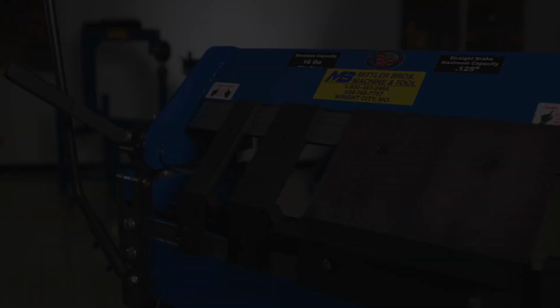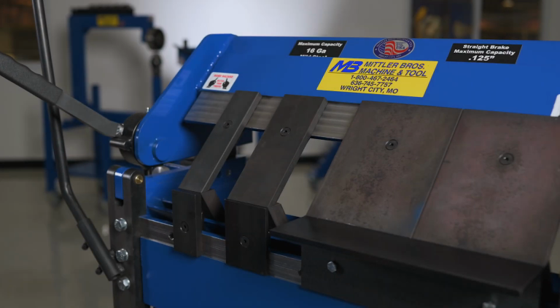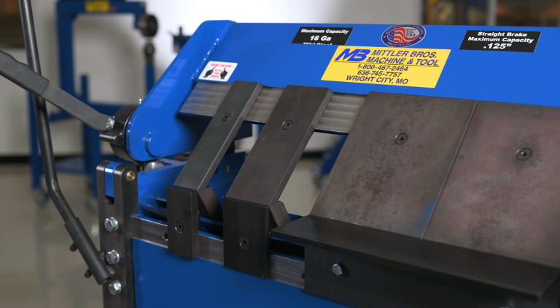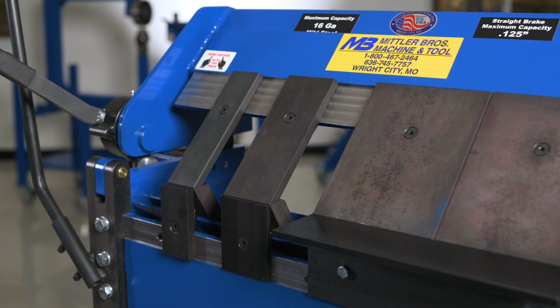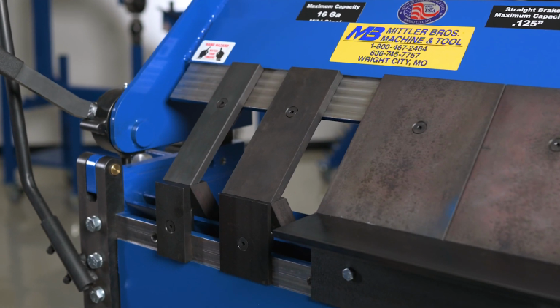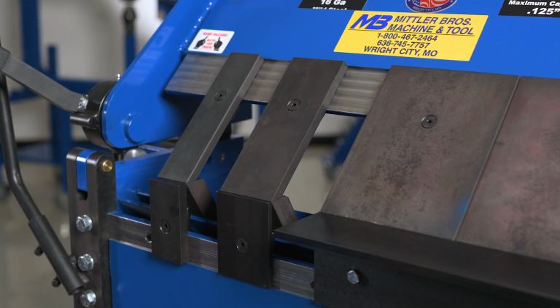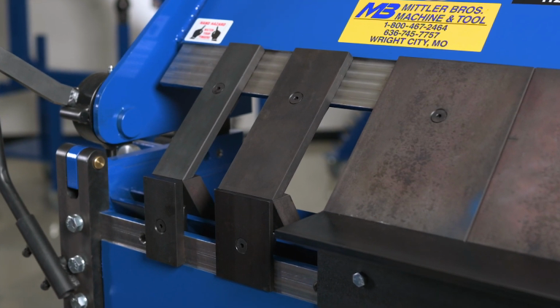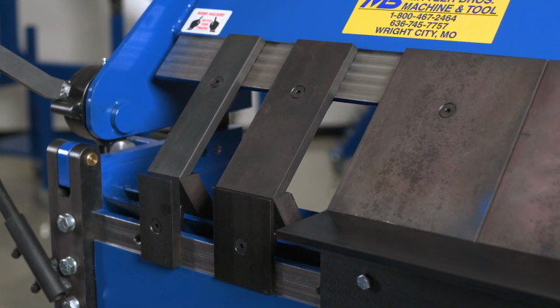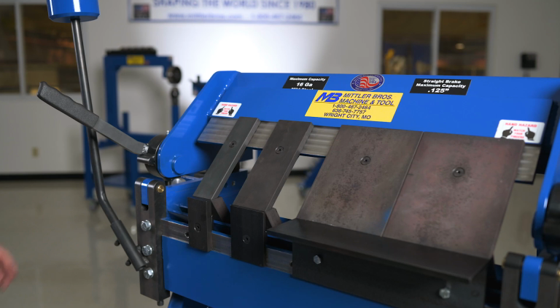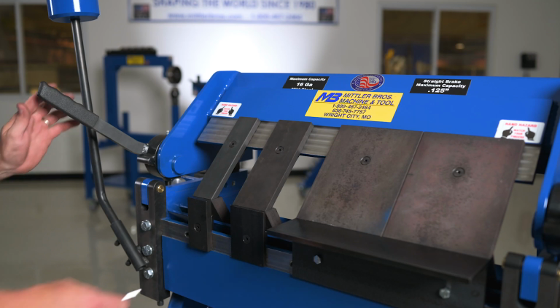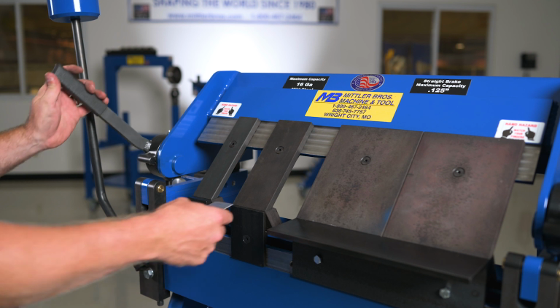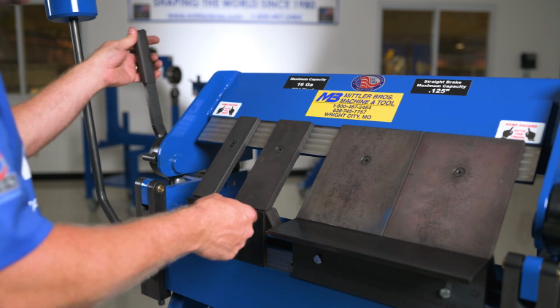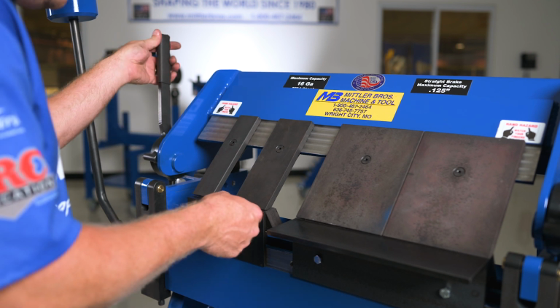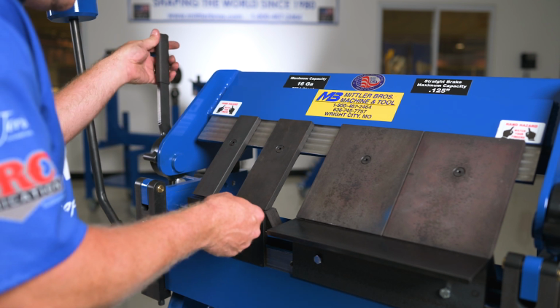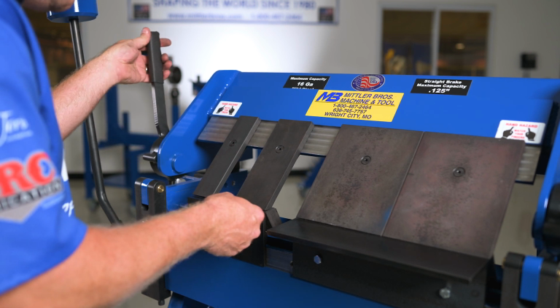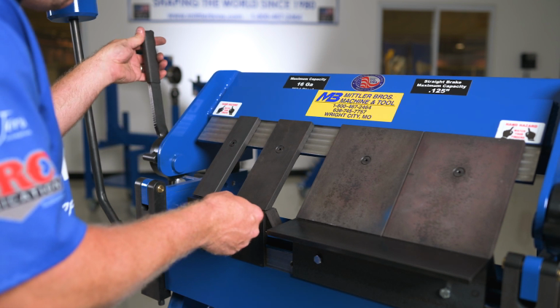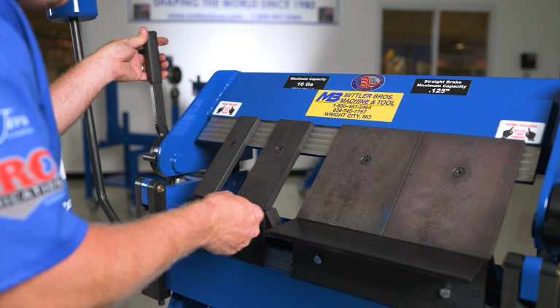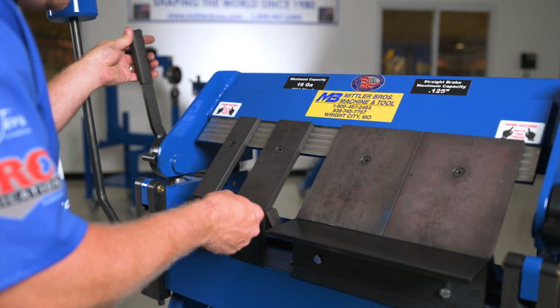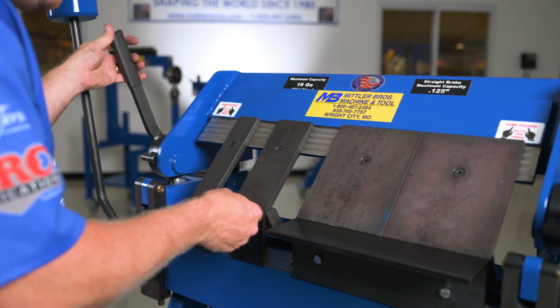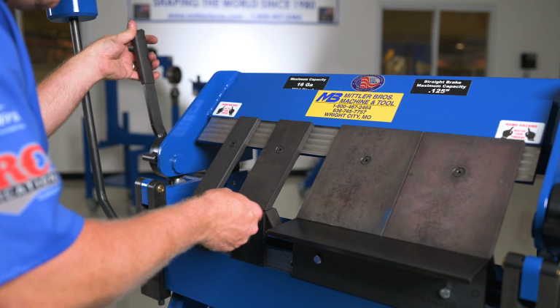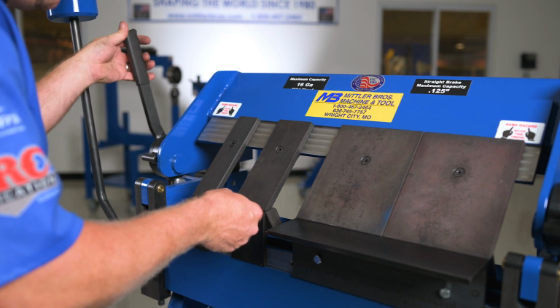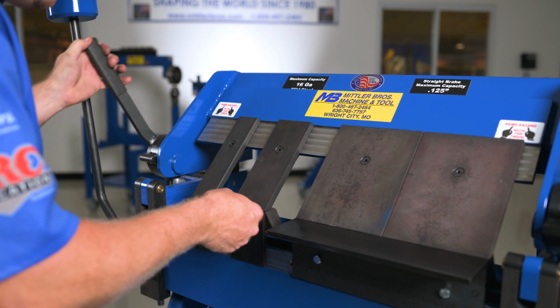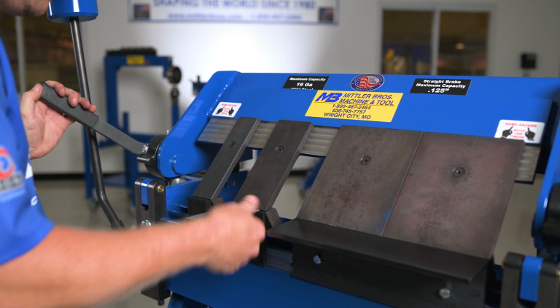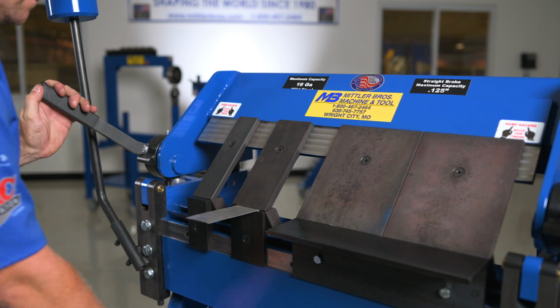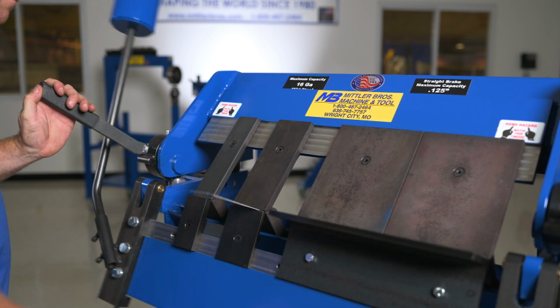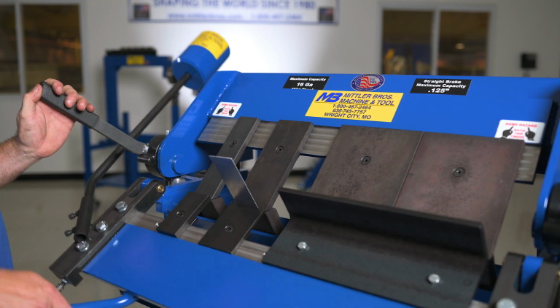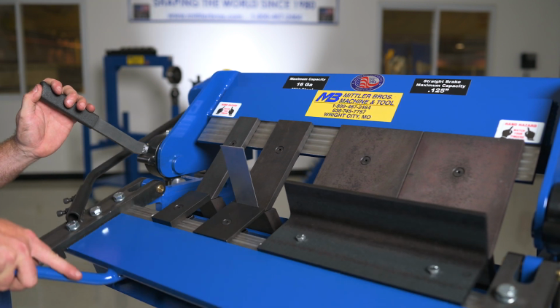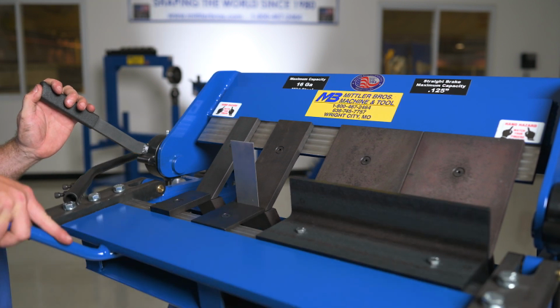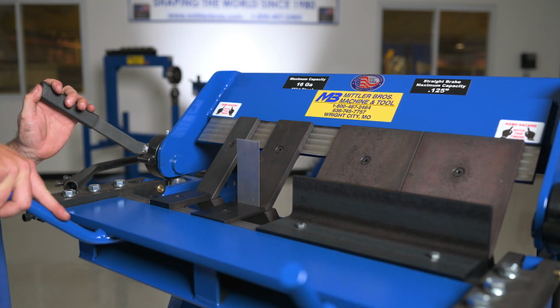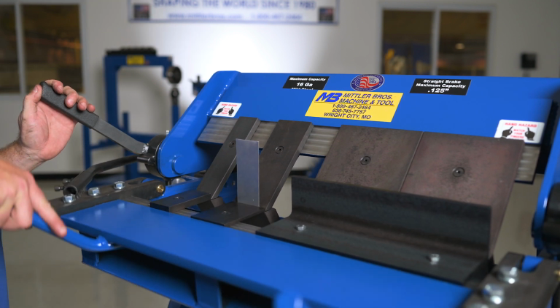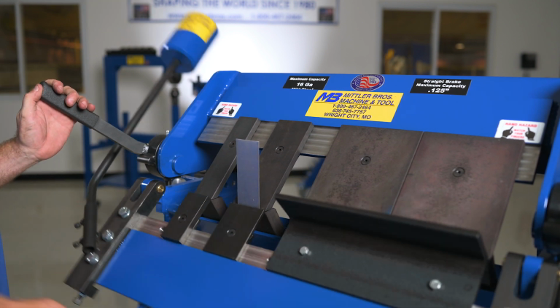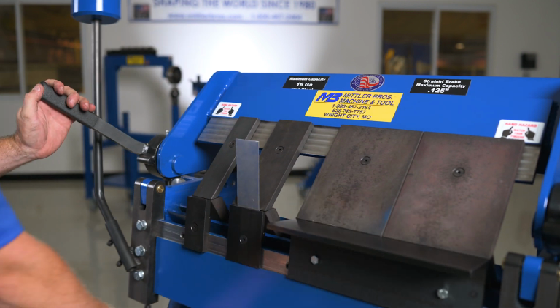We have reverse apron fingers available in quarter-inch thick or half-inch thick, which will allow for extremely tight reverse bends for things such as air boxes, instrument panels, interior panels, or anything requiring a tight reverse bend.